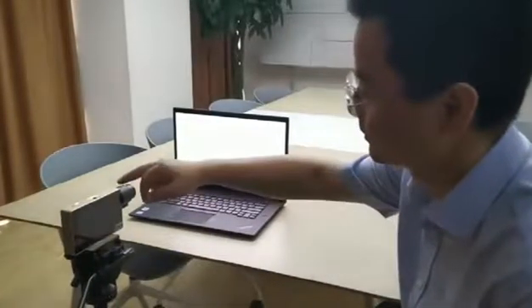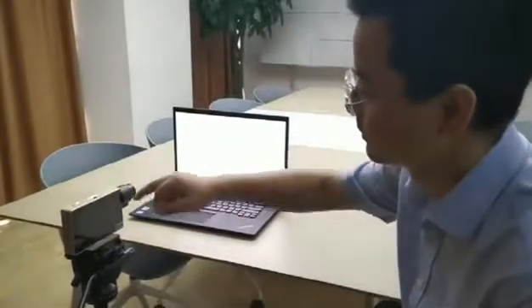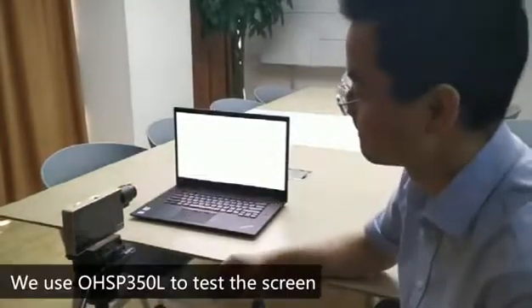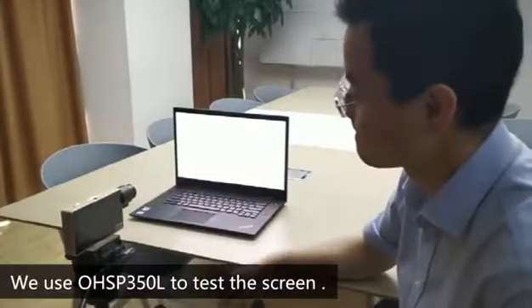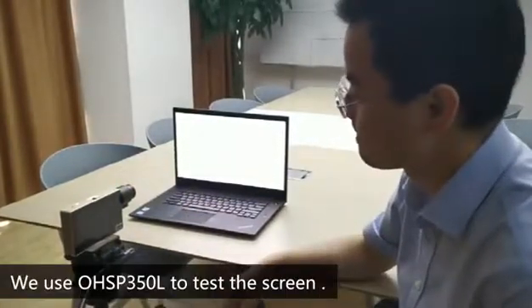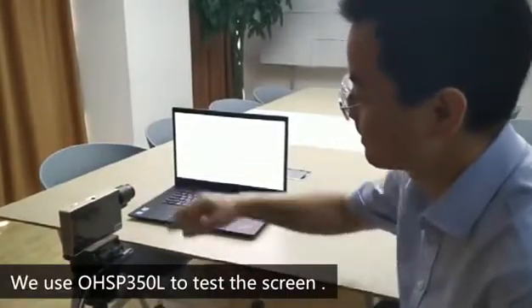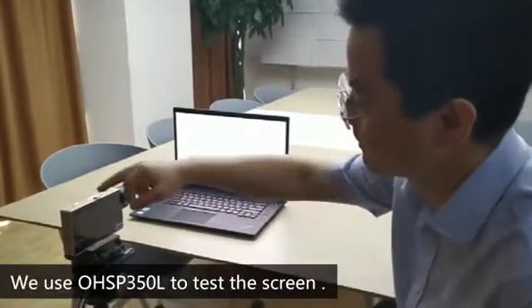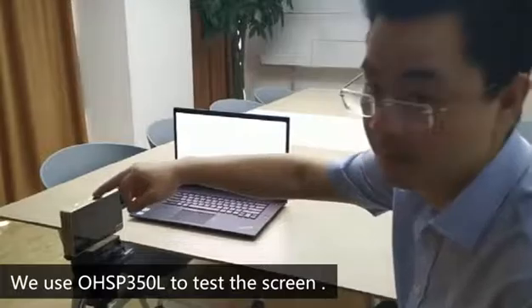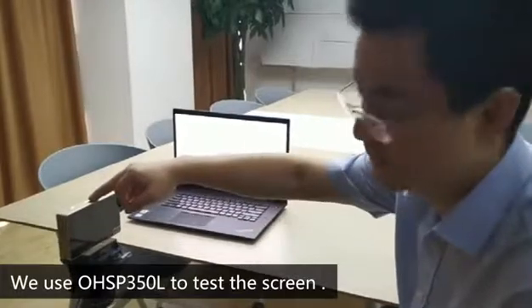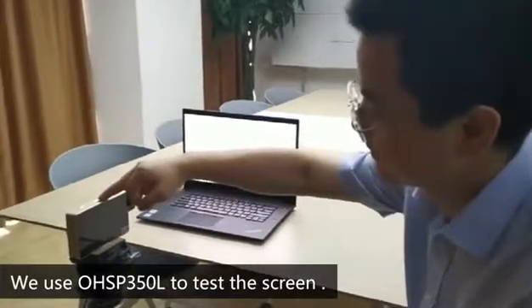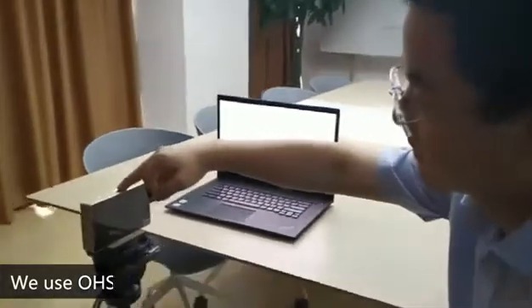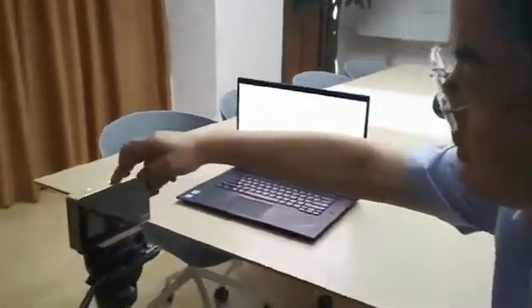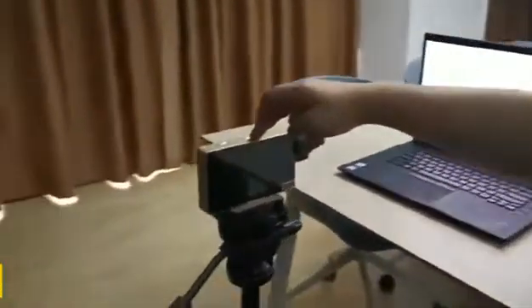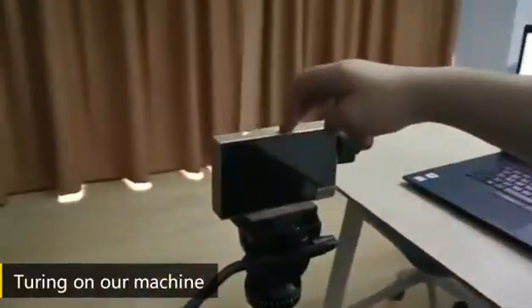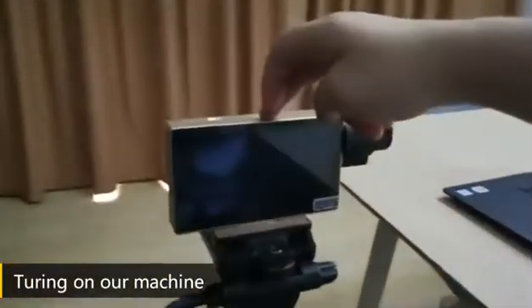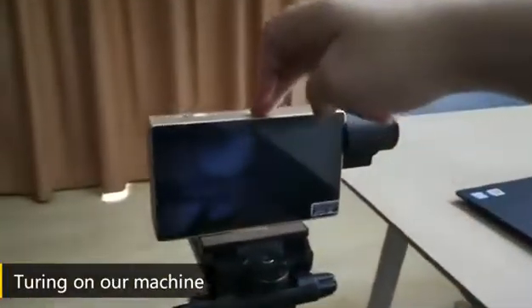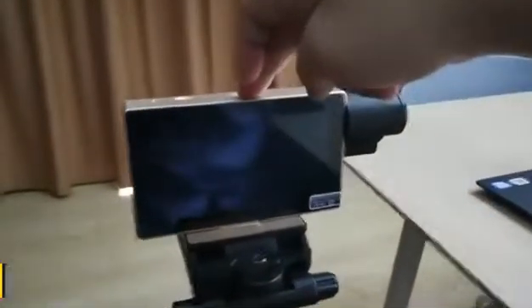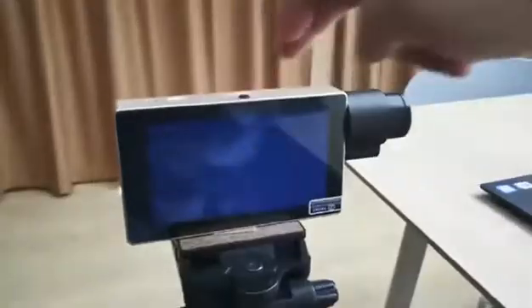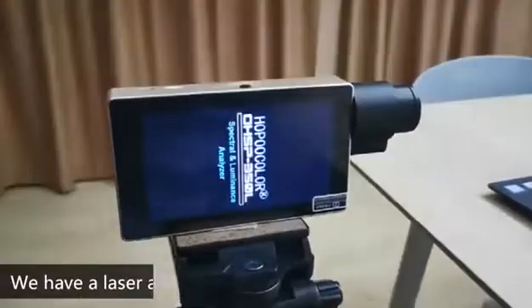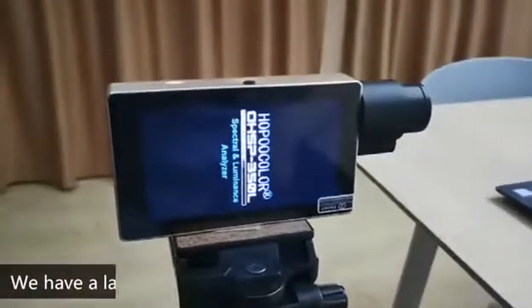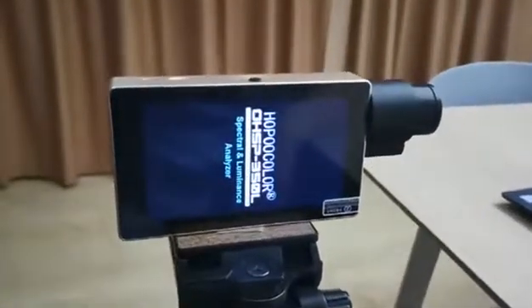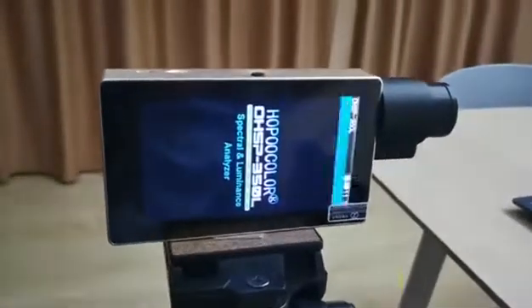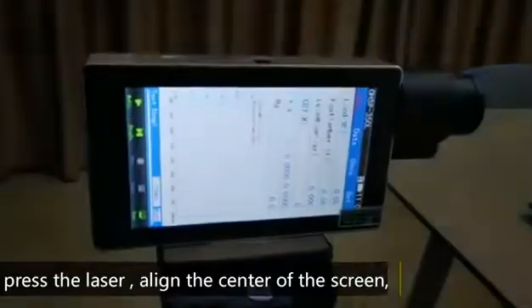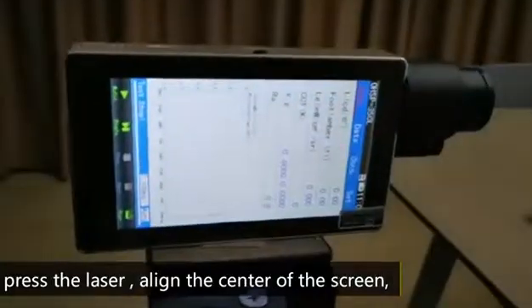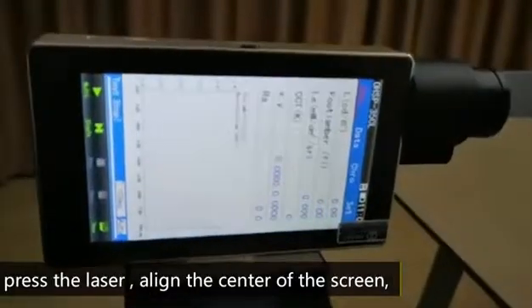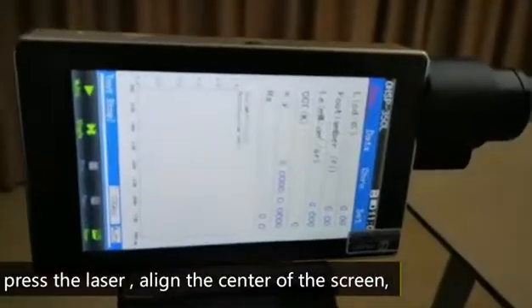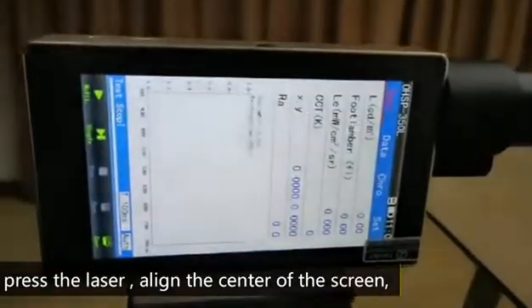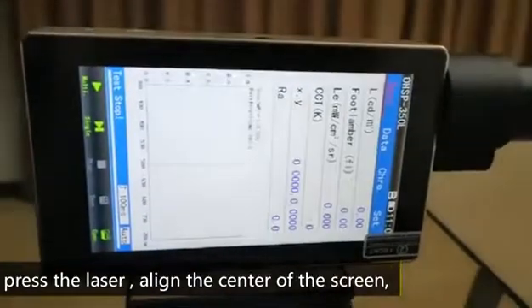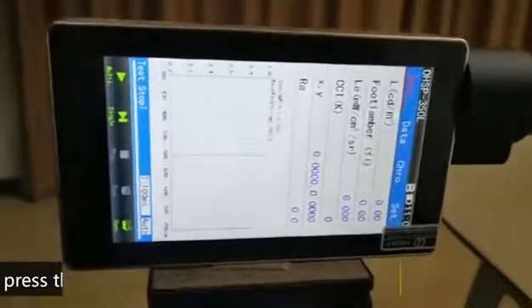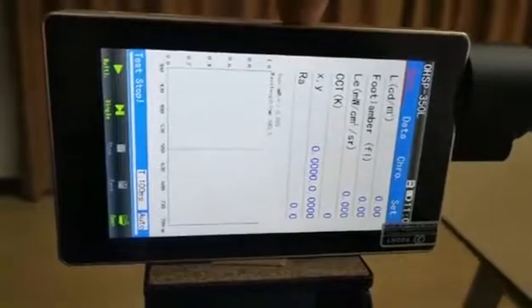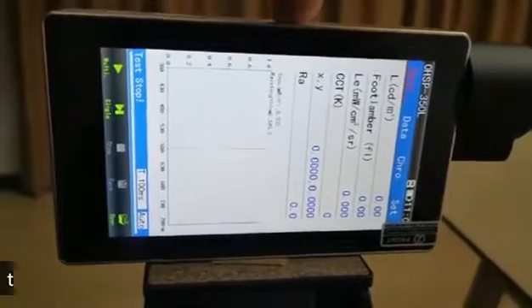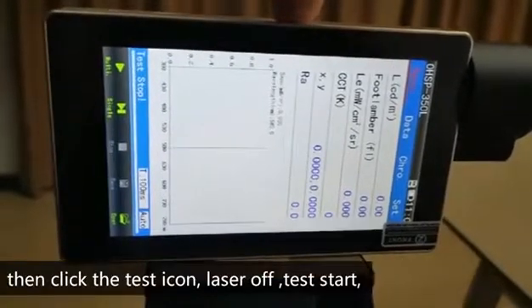We use OHSP350L to test the screen. Turning on our machine, we have laser elements. Press the laser element in the center of the screen, then click the test icon.